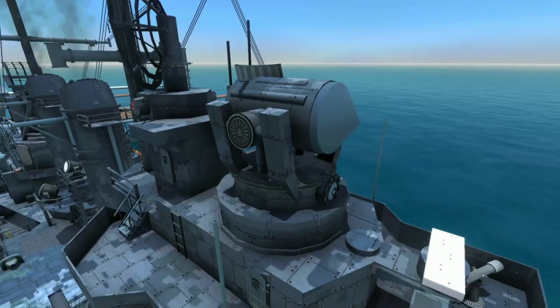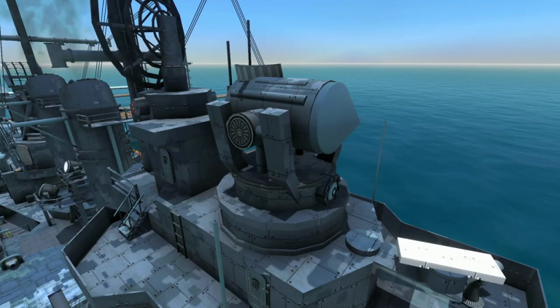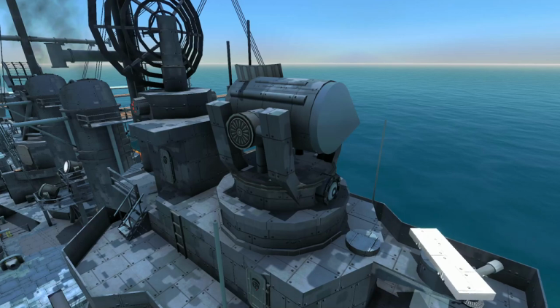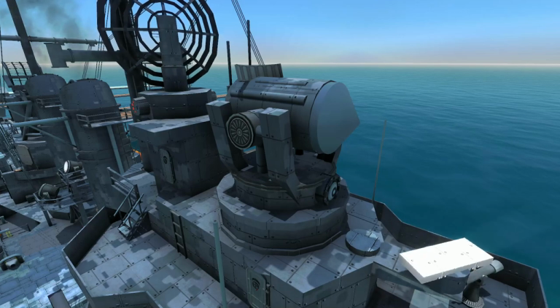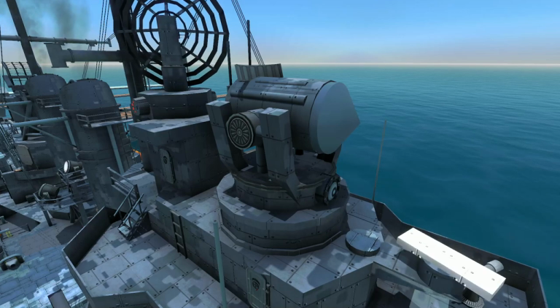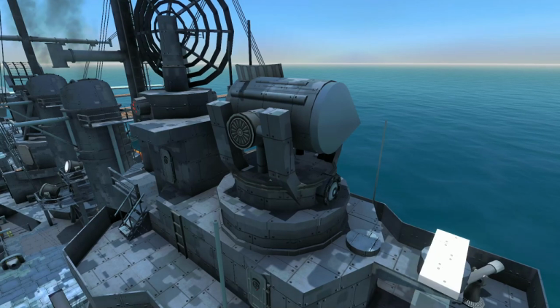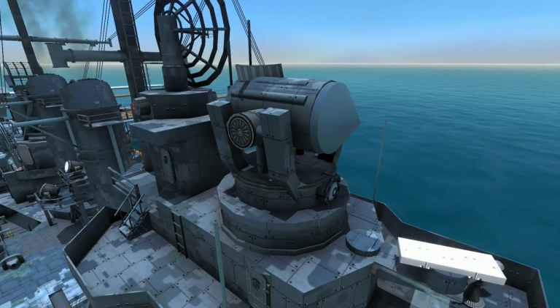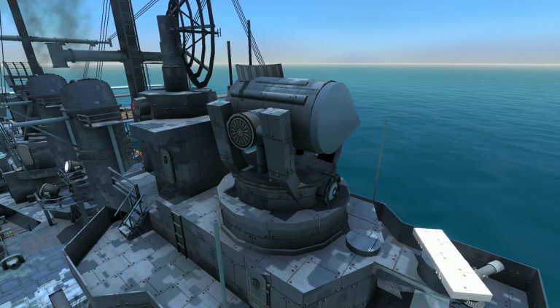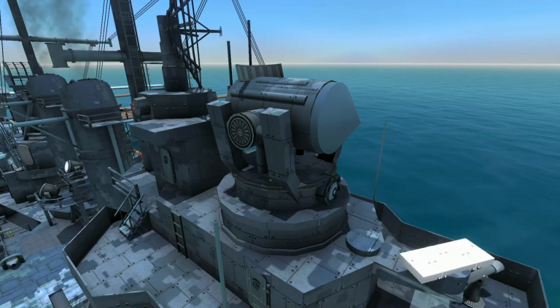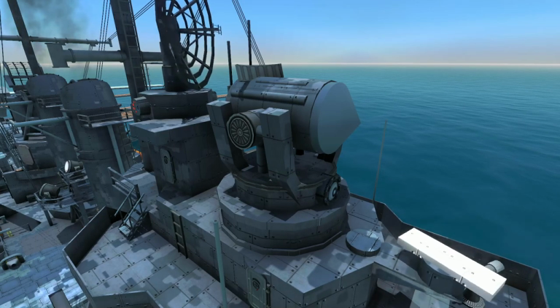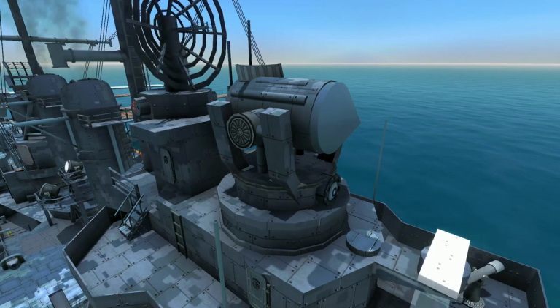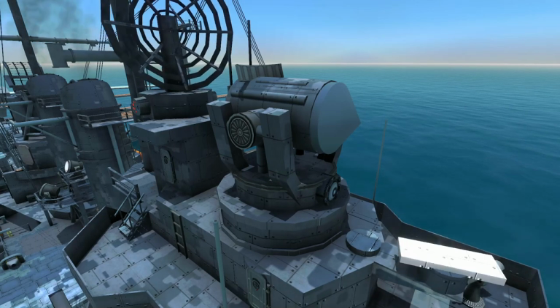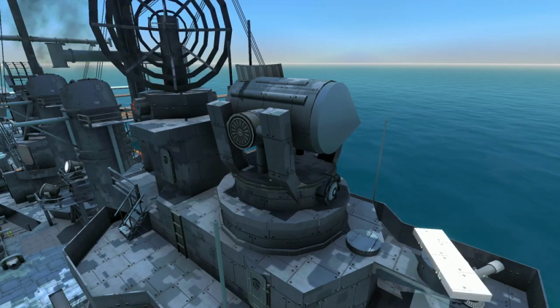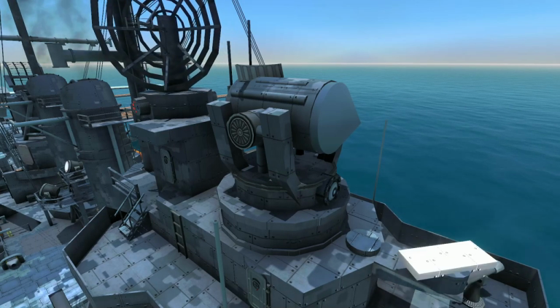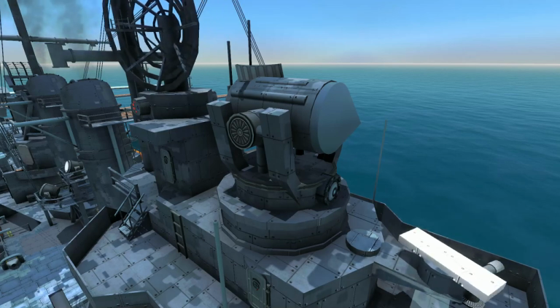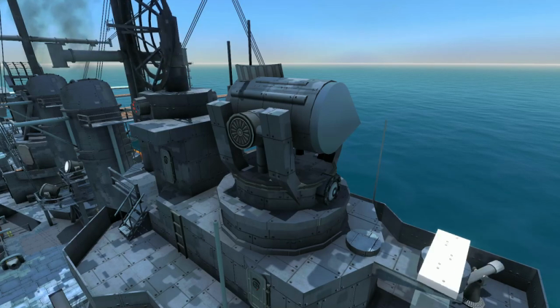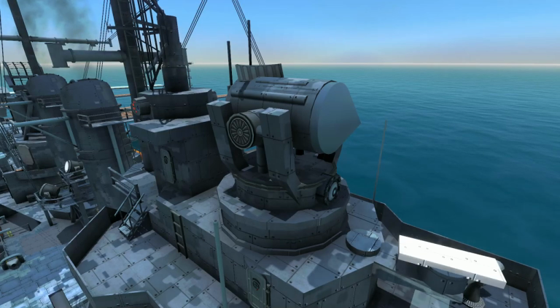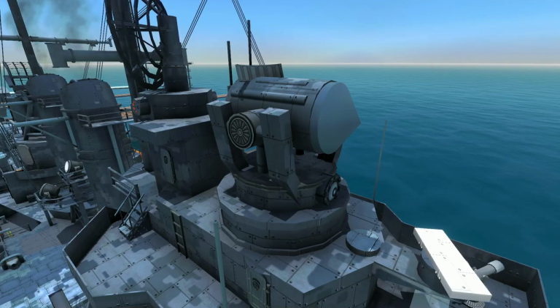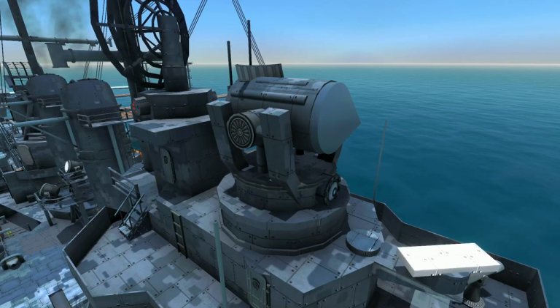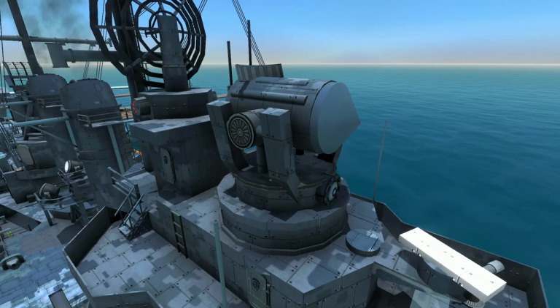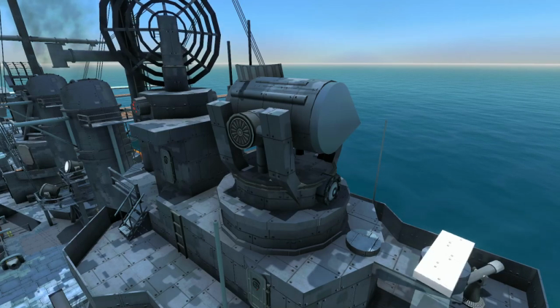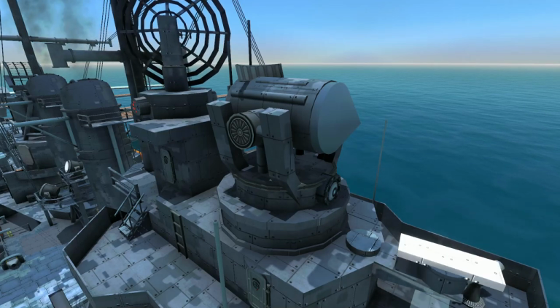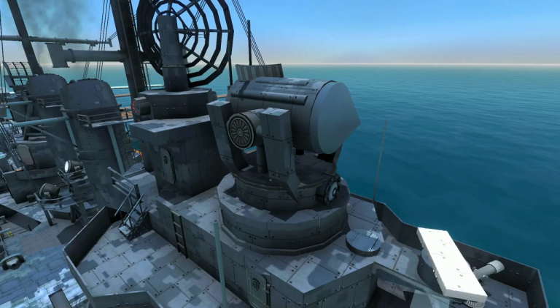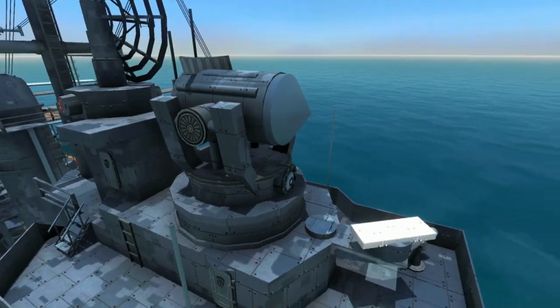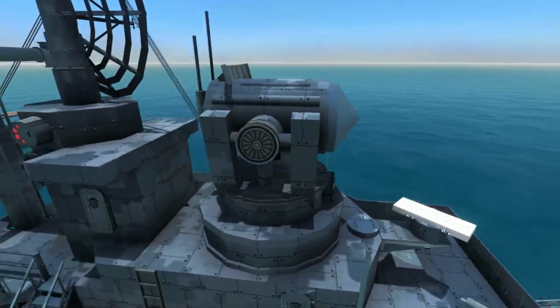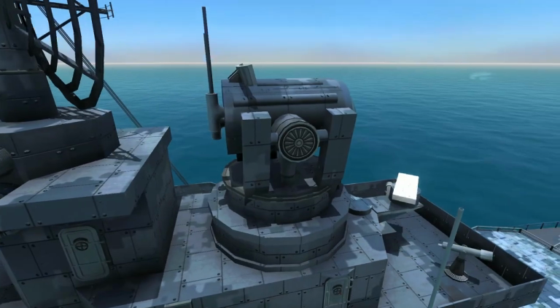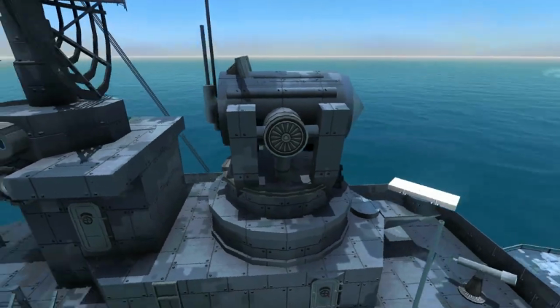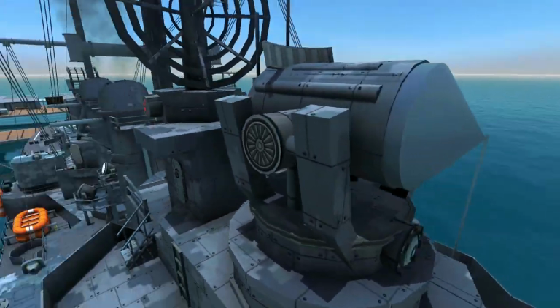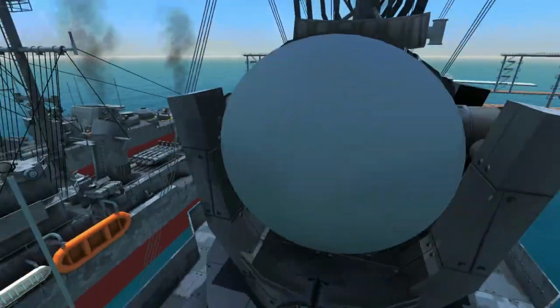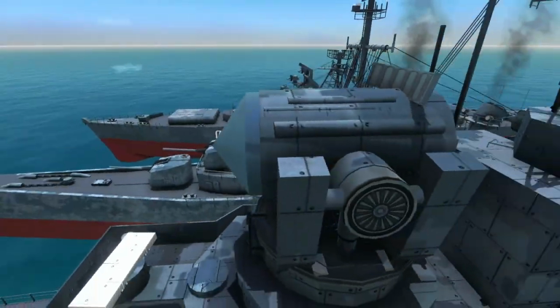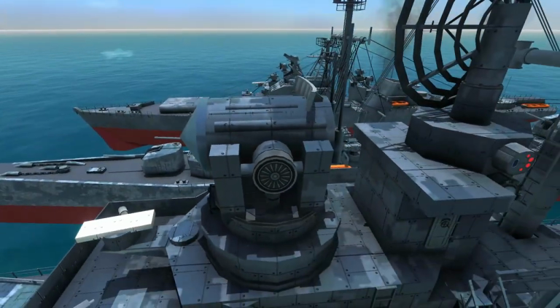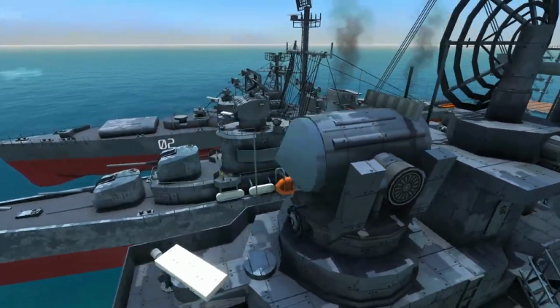Another thing I recommend doing, especially when making ships that are all supposed to be in the same style and look like they're part of the same fleet, is making standardized detection. In this case, I have sub-objects — like this detection spinner — where I mimic it all and put it on all my ships.